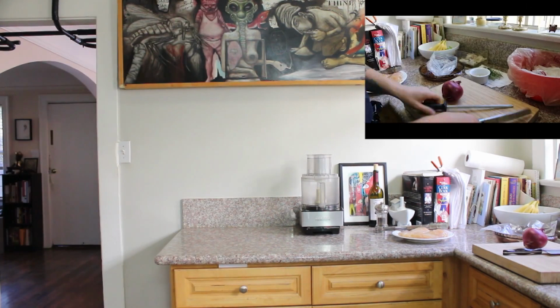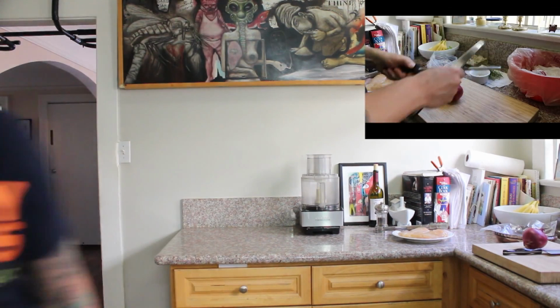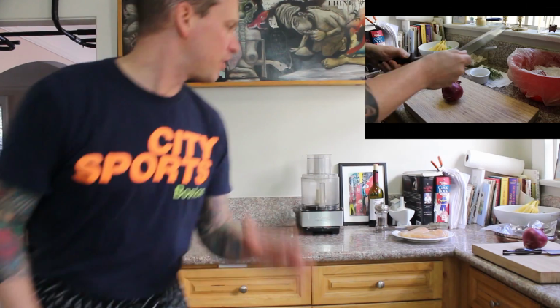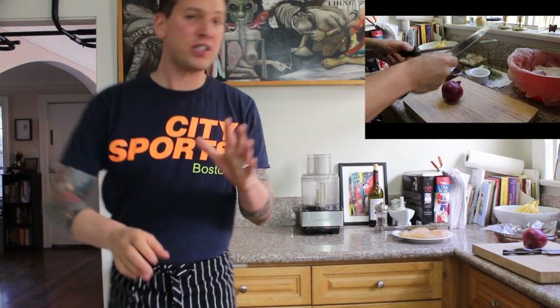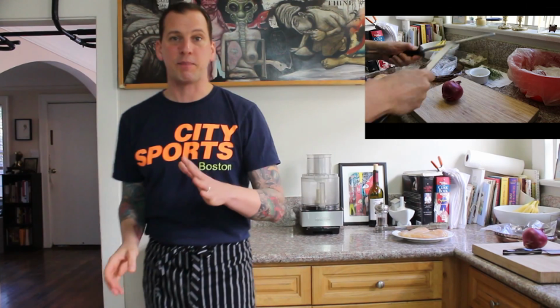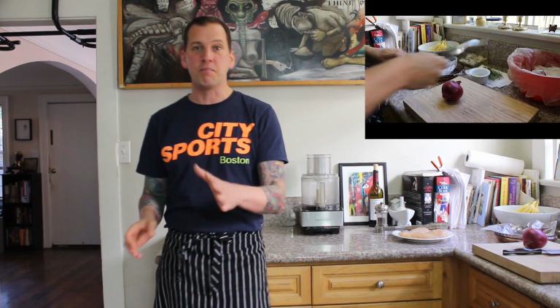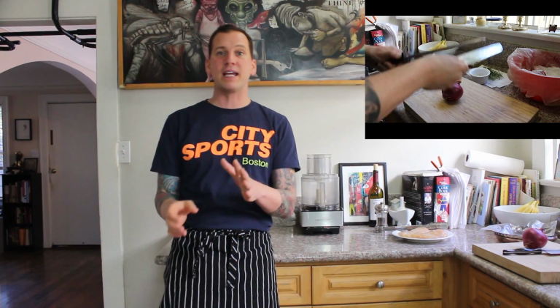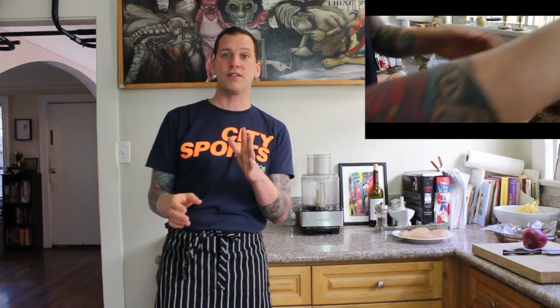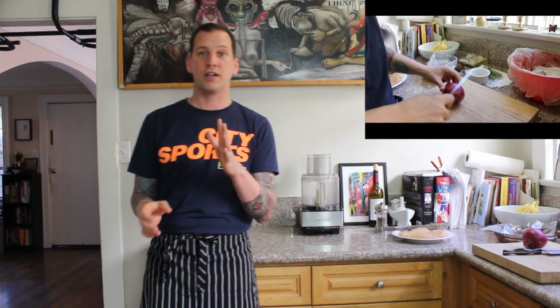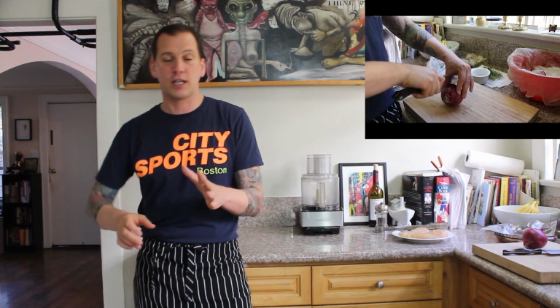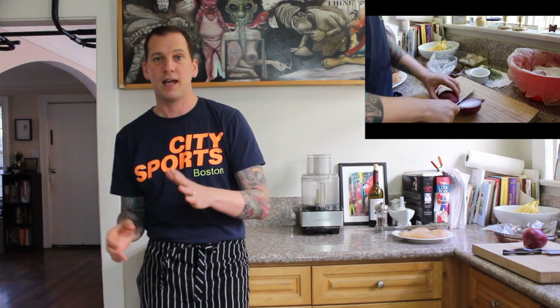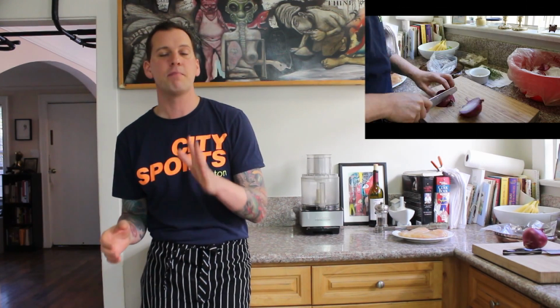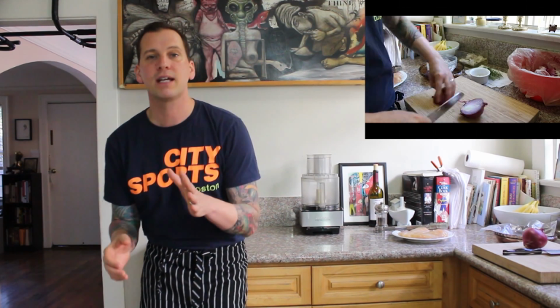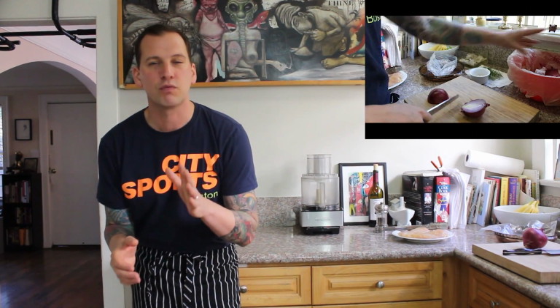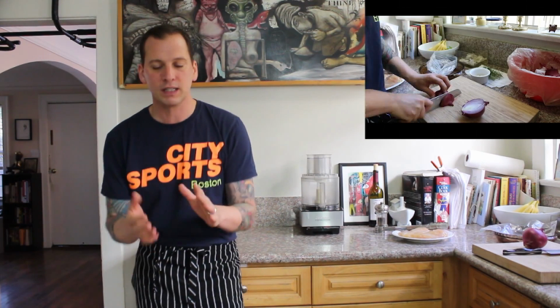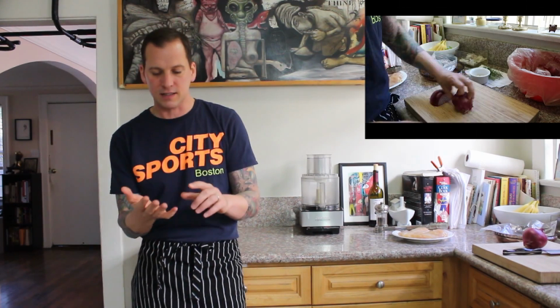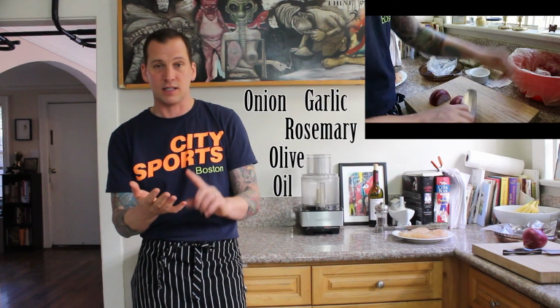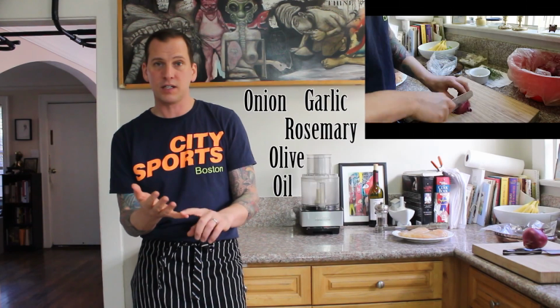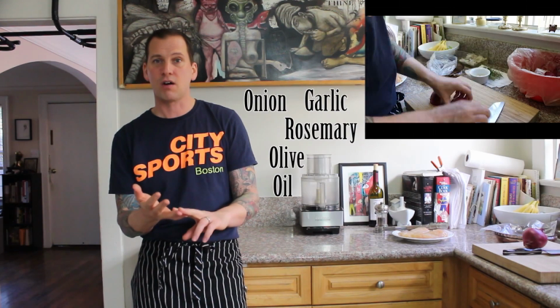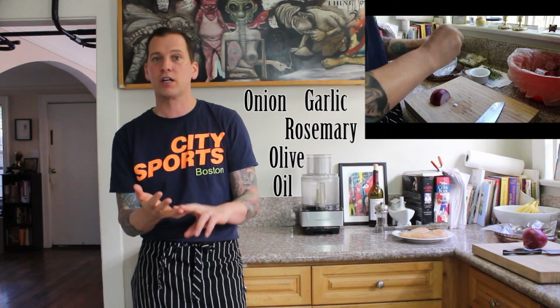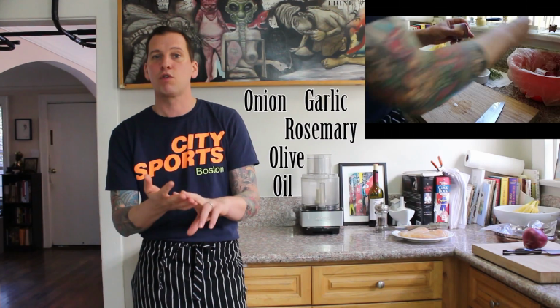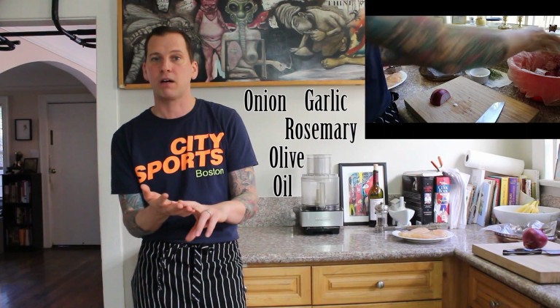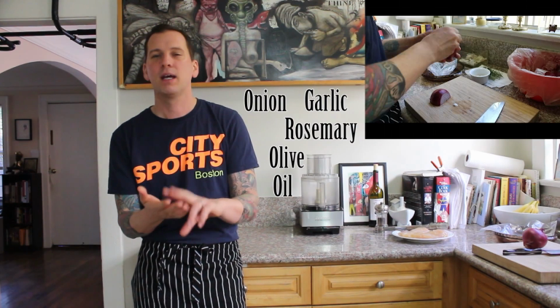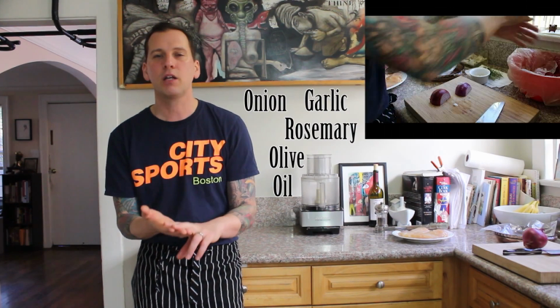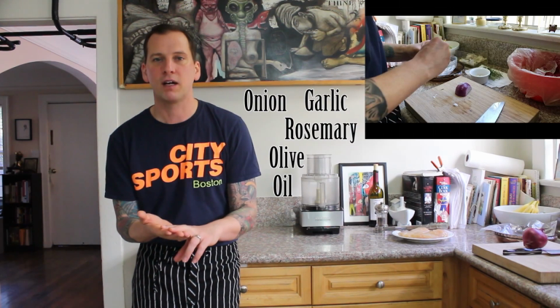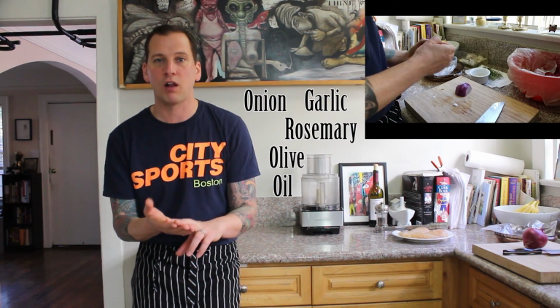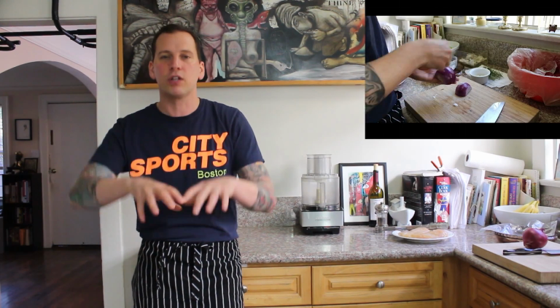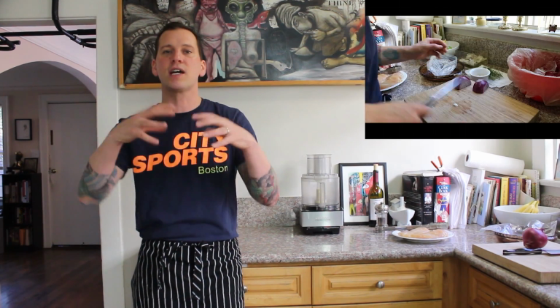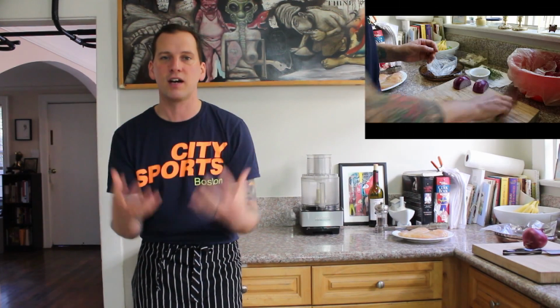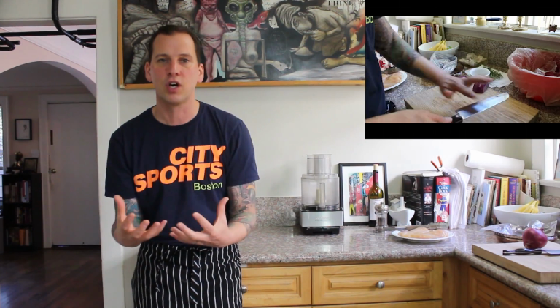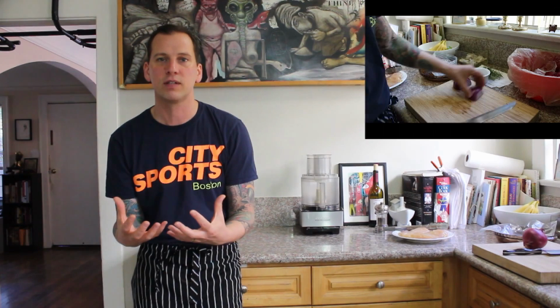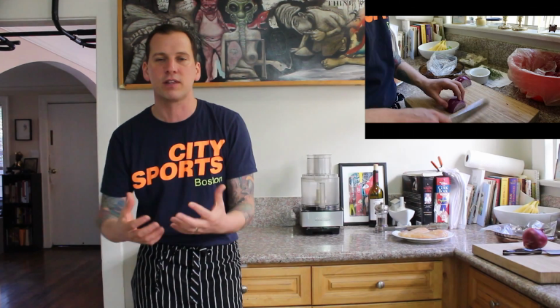The first step is marinating the chicken, and the marinade is really easy. It's onion, garlic, rosemary, and a little bit of olive oil, just enough to coat everything.